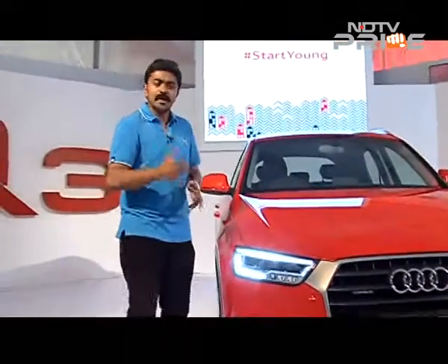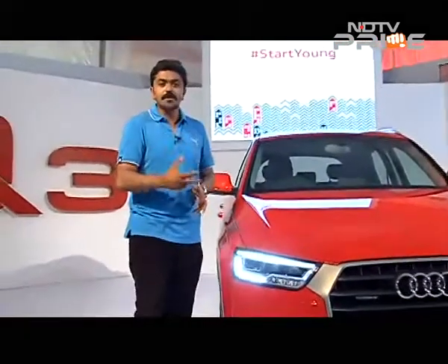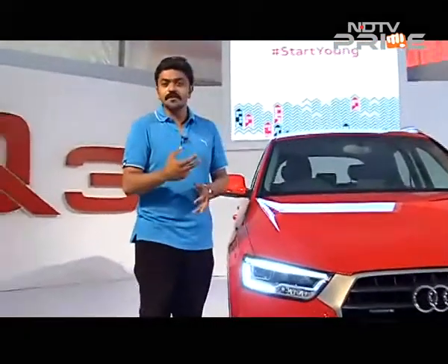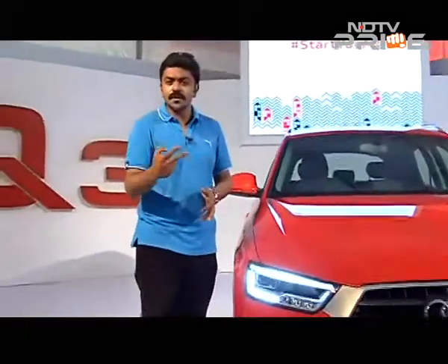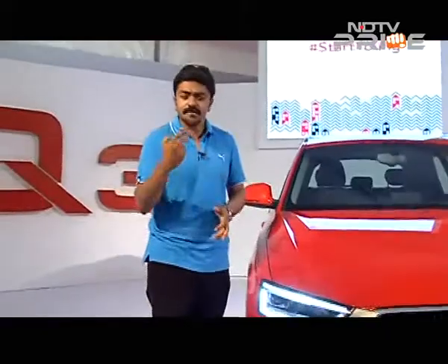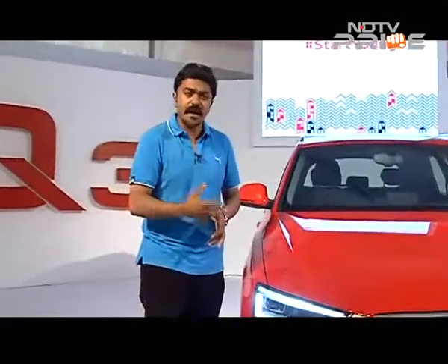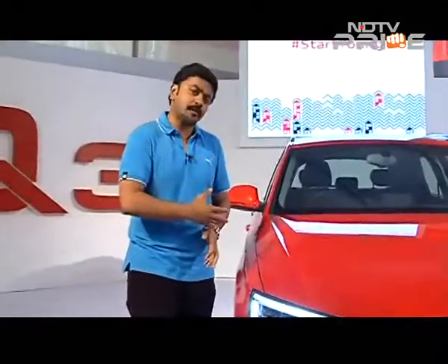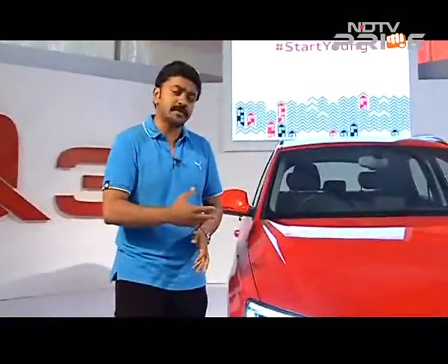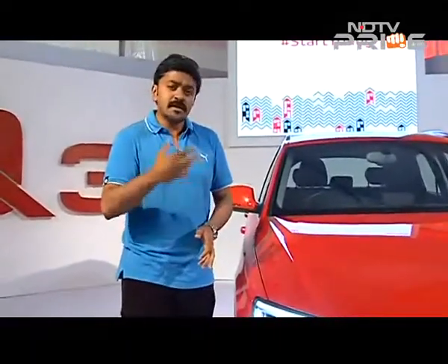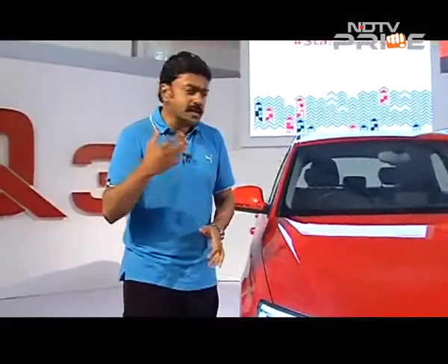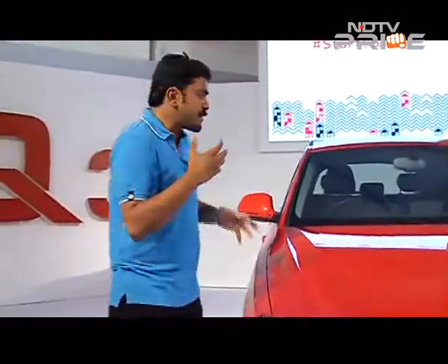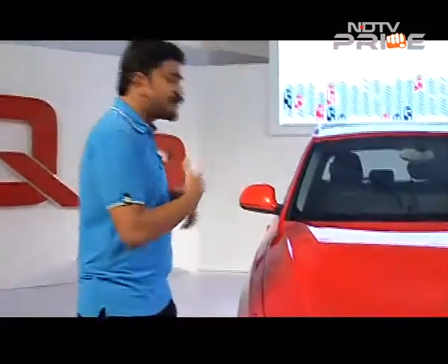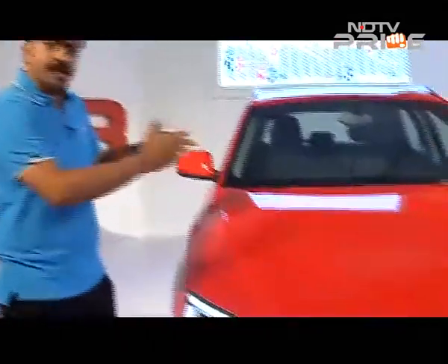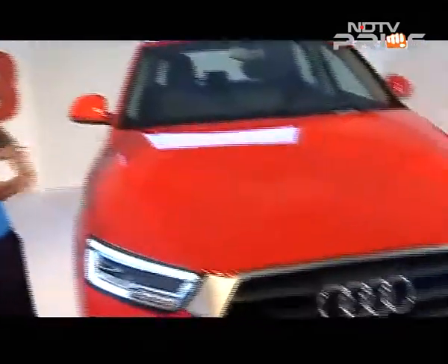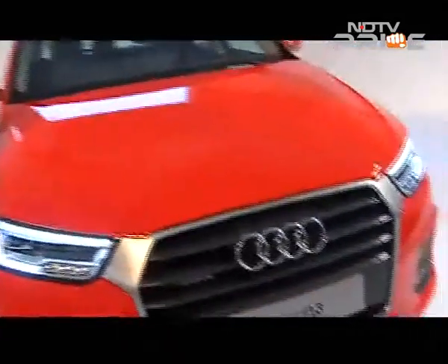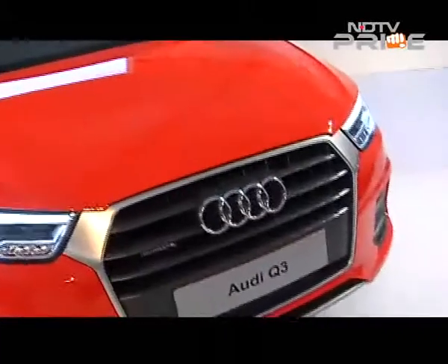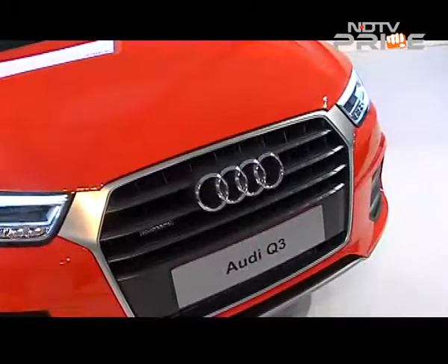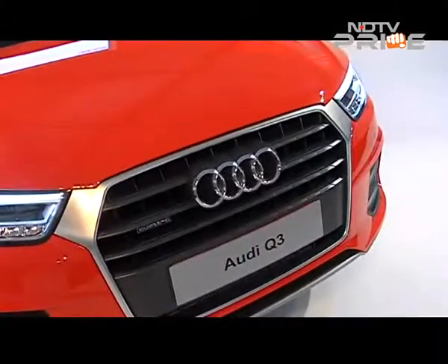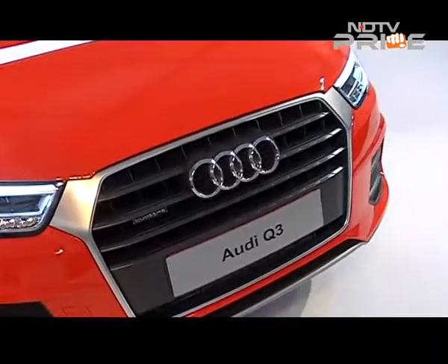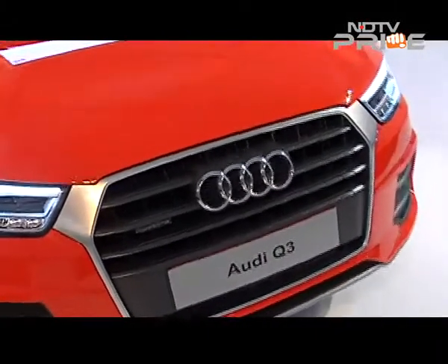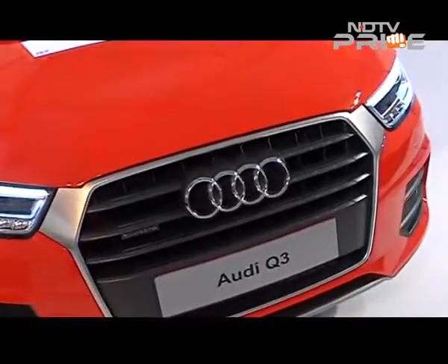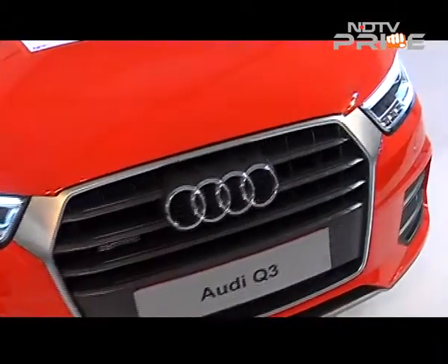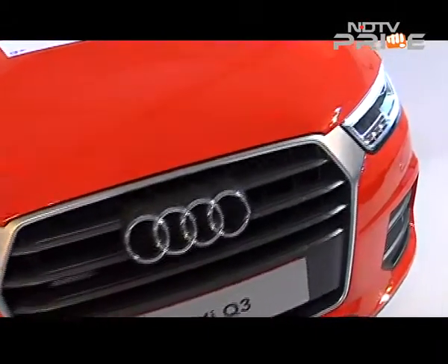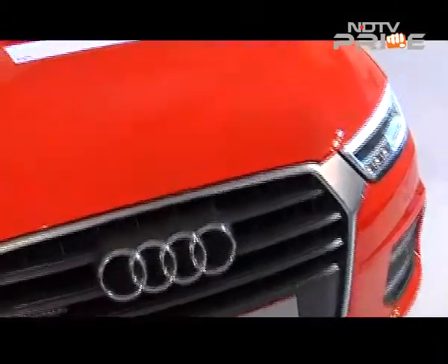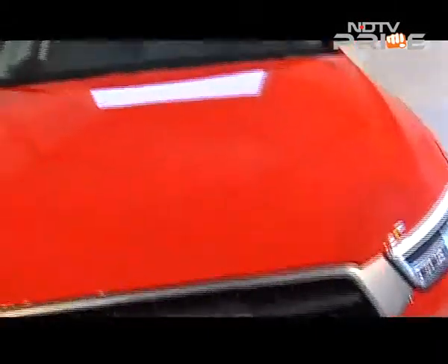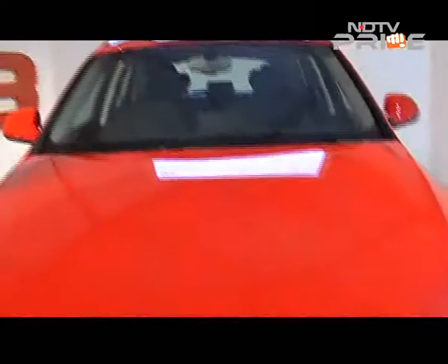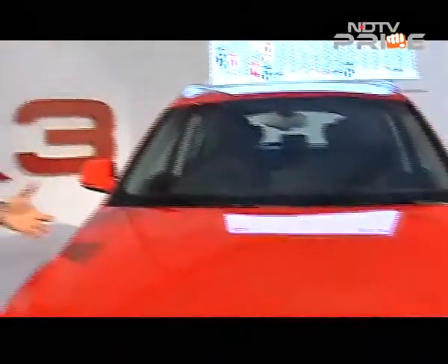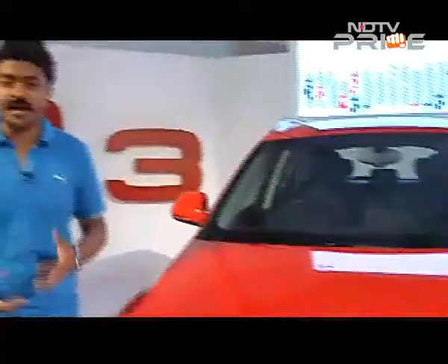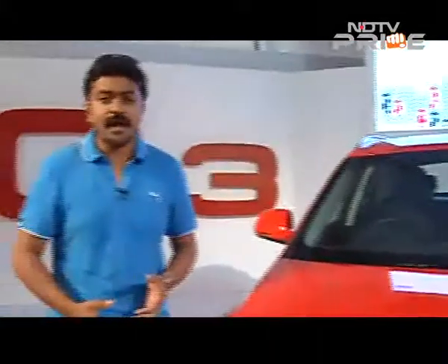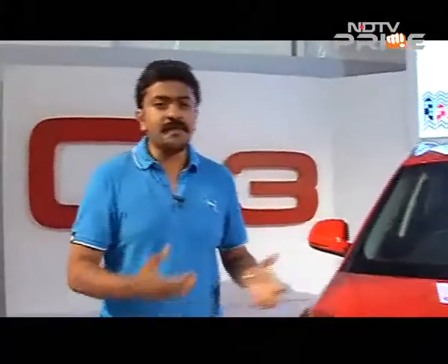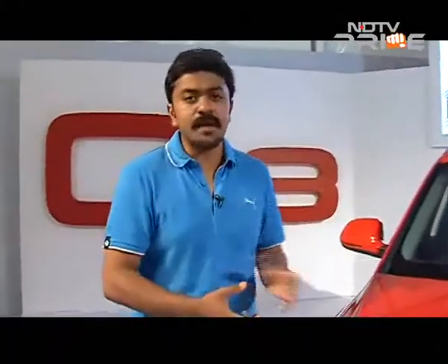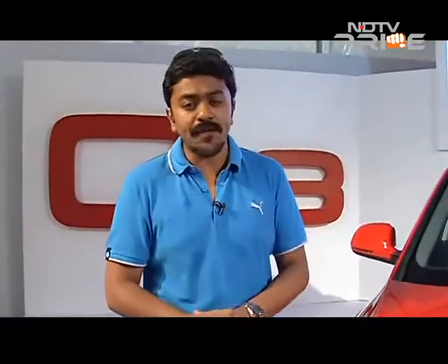Audi clearly wanted to focus on two areas: design and equipment level, boosting the overall capabilities of the car and trying to match it with rivals already existing in the market — the Mercedes-Benz GLA and the BMW X1.